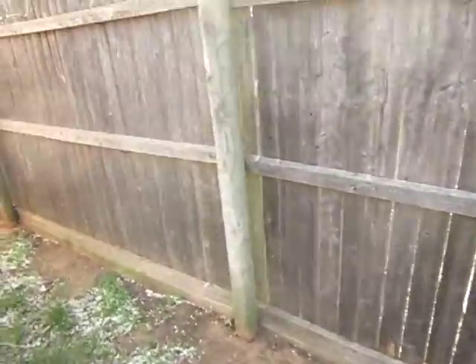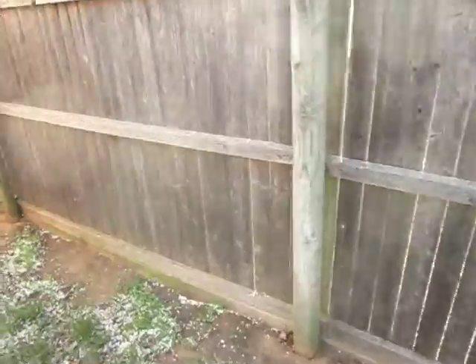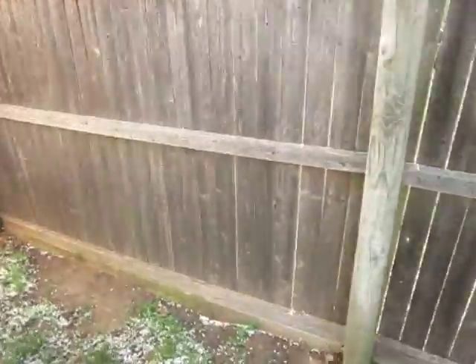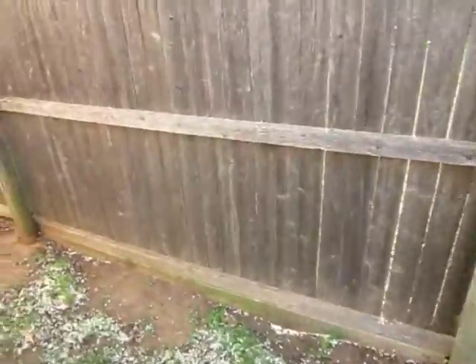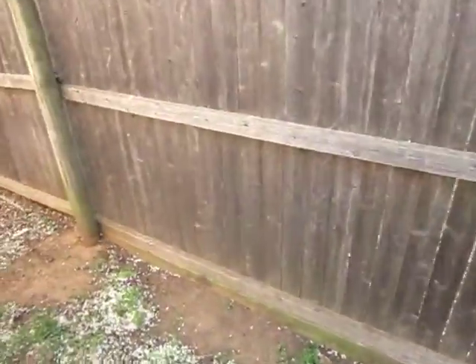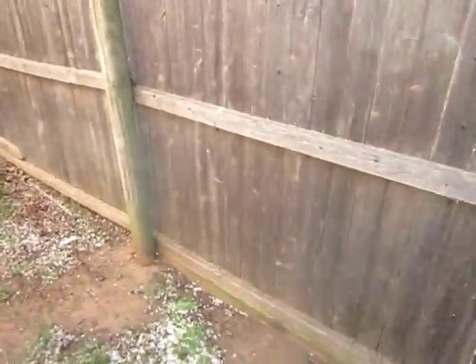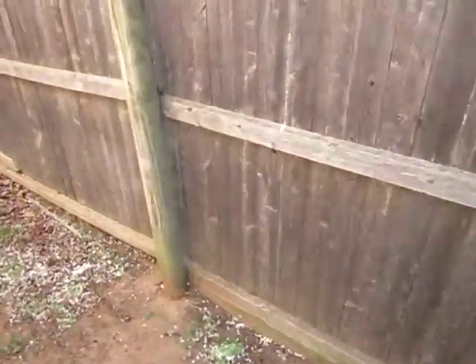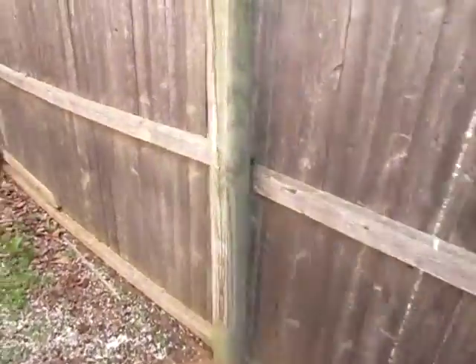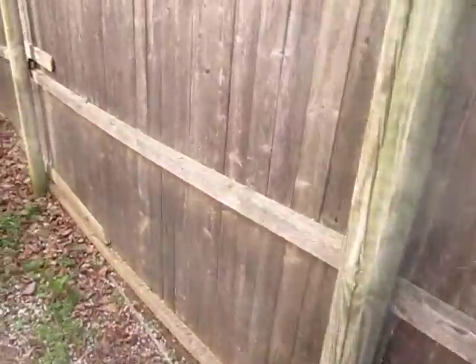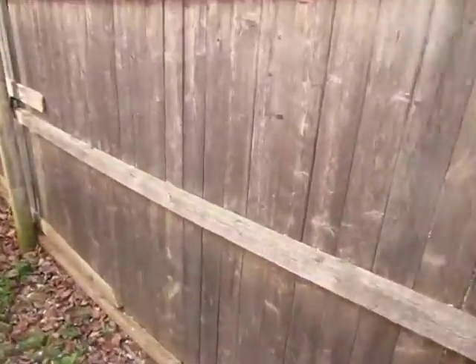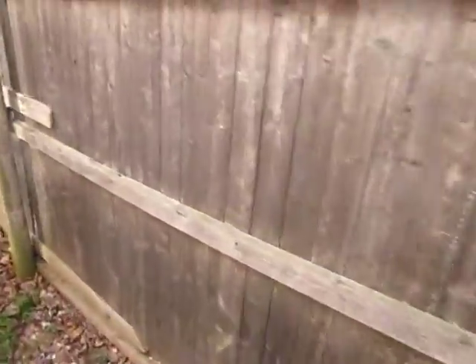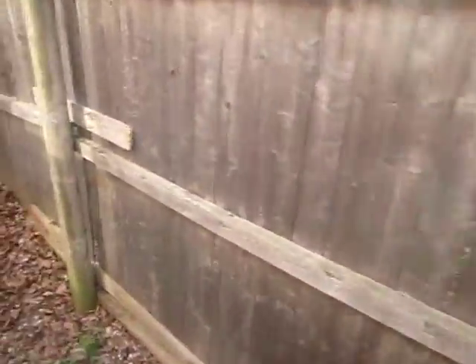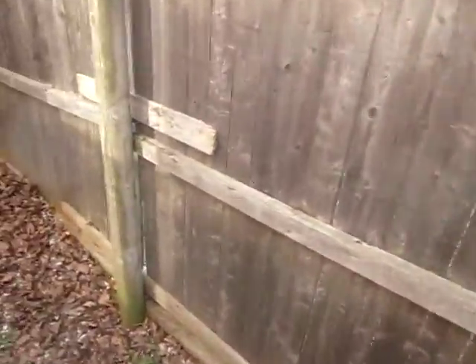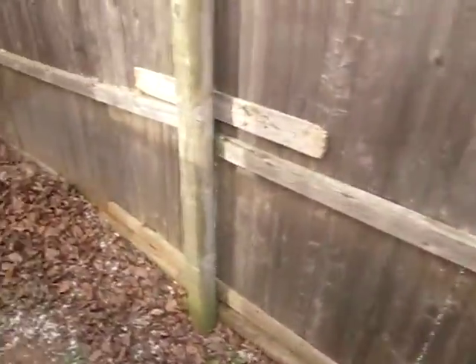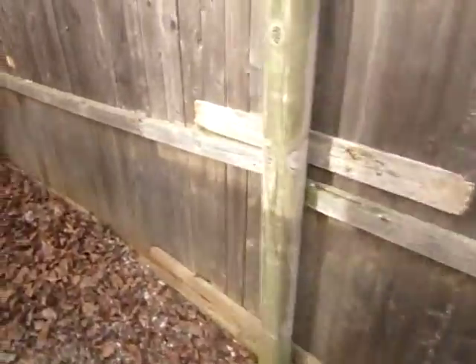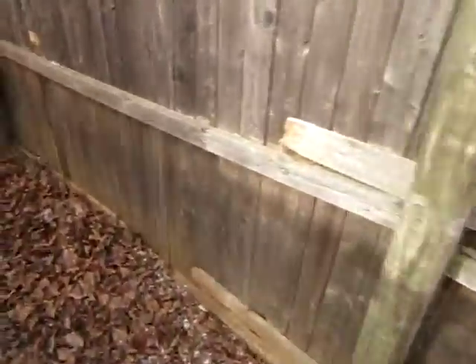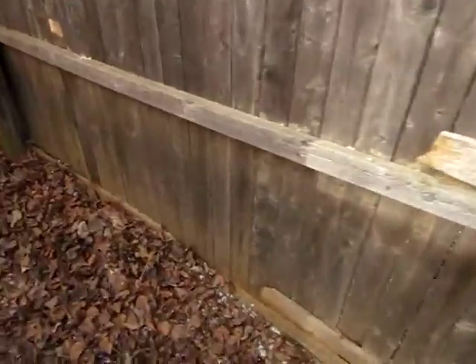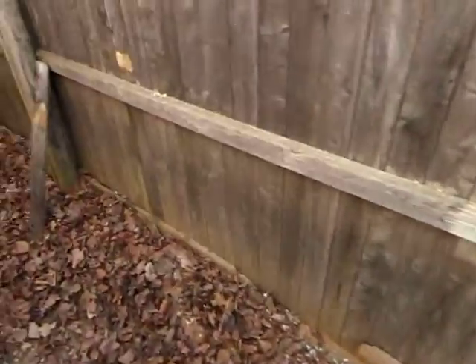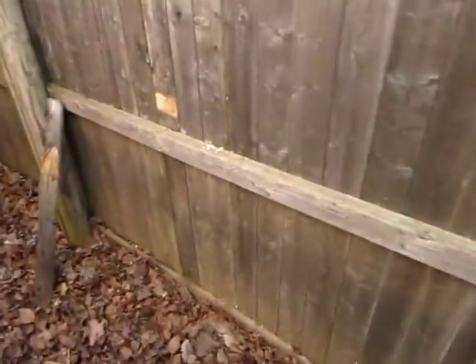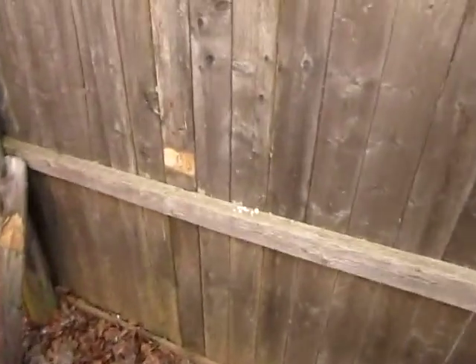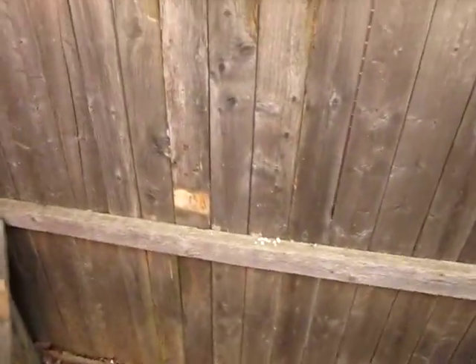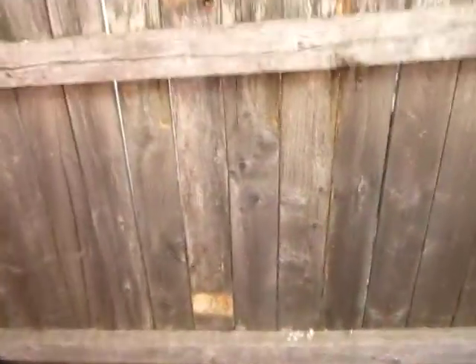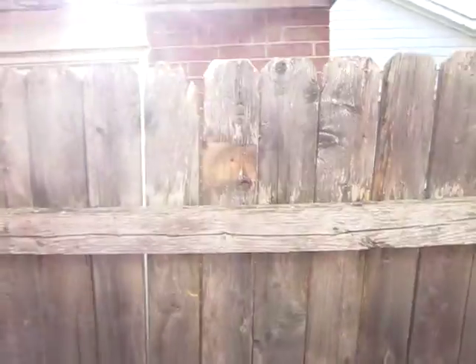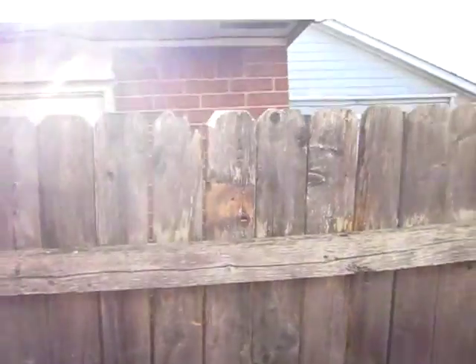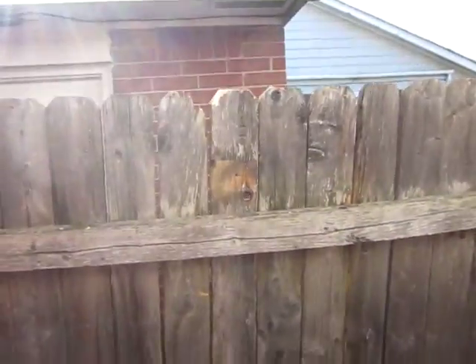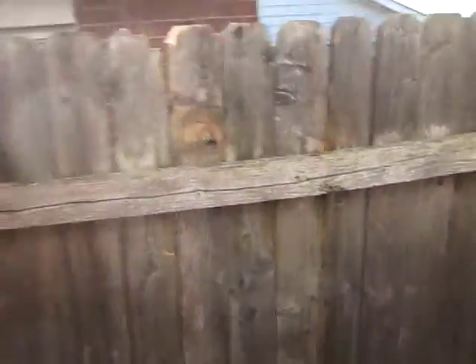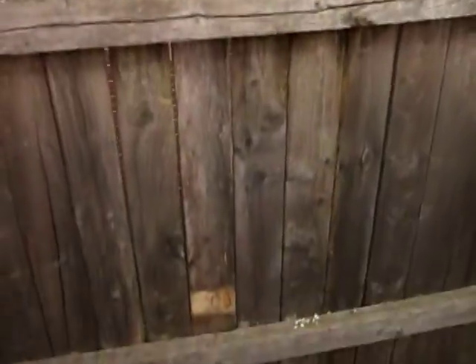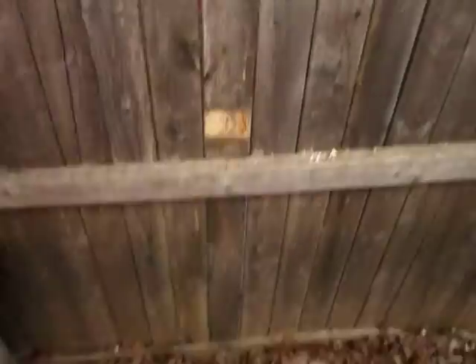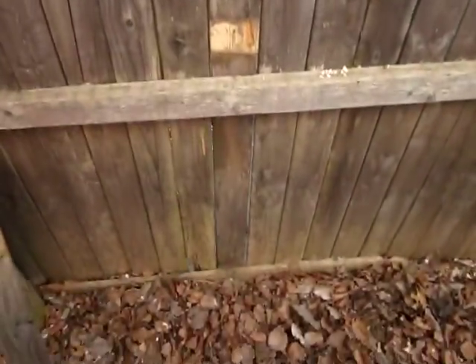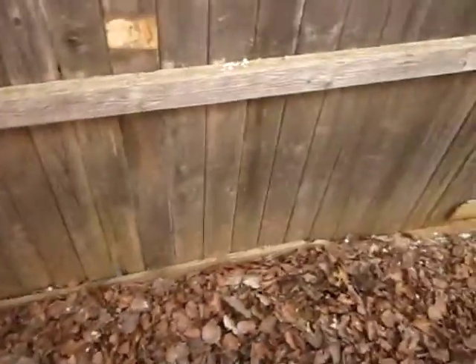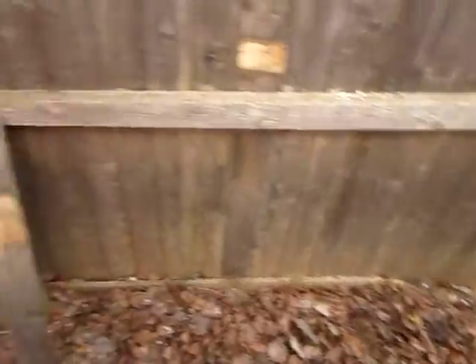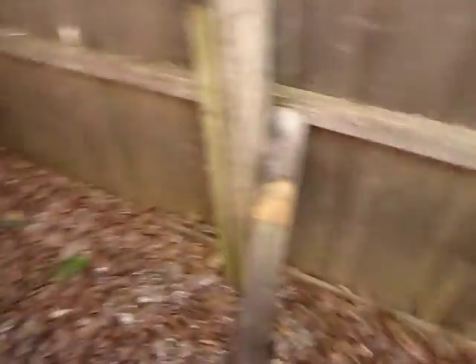I actually talked to him. He was pretty cool. He was in his backyard and he caught me. Pretty cool guy. New picket there — it was the only thing I had to do on this side, put one new picket up.